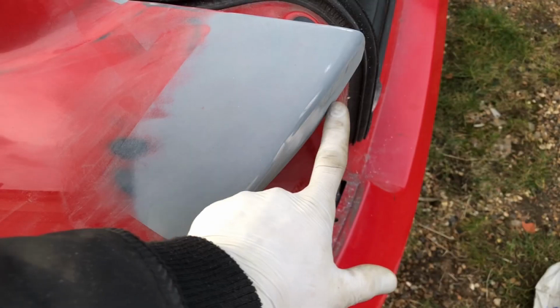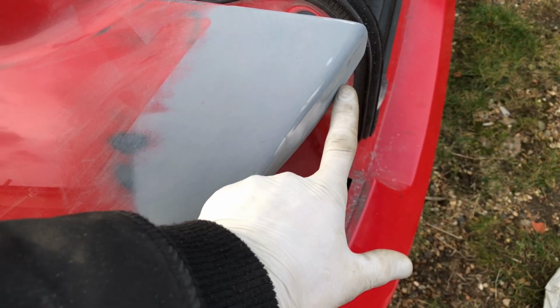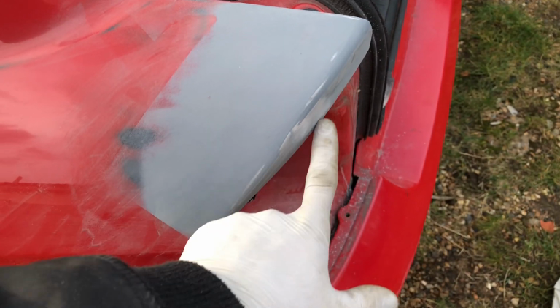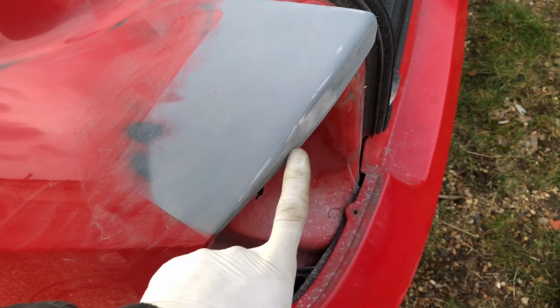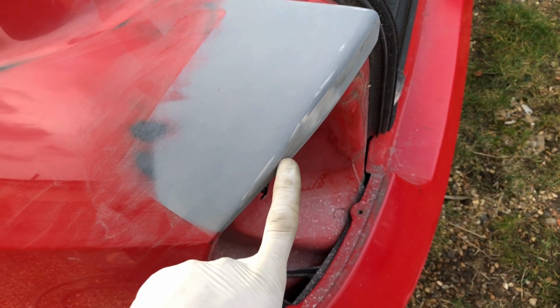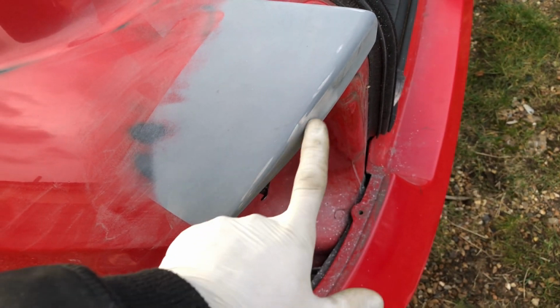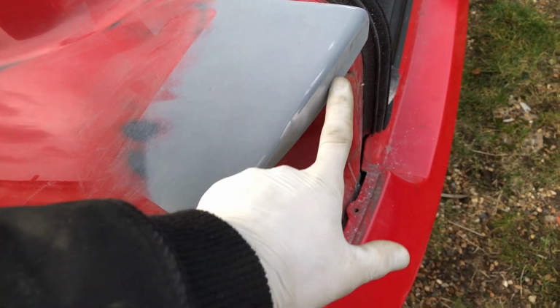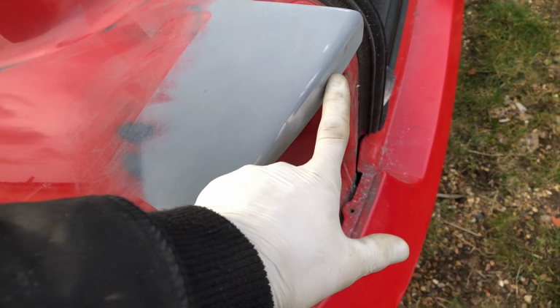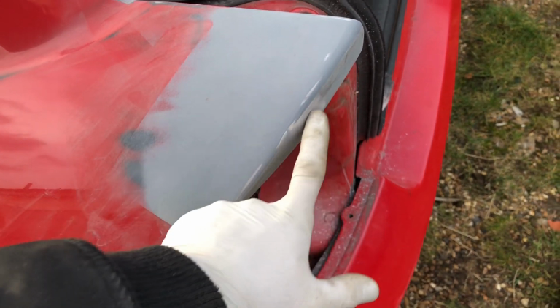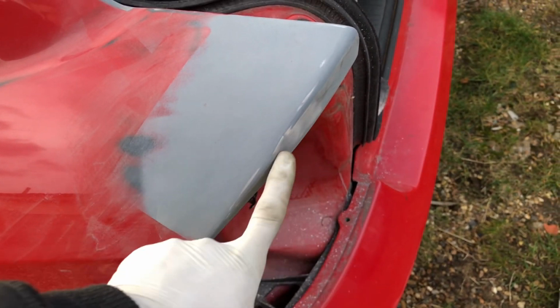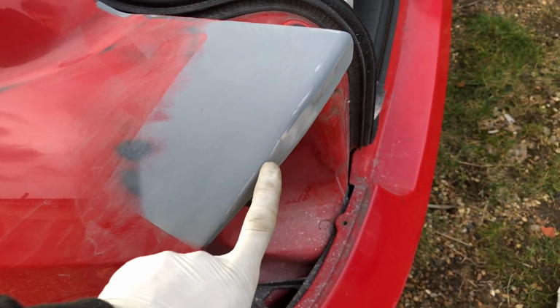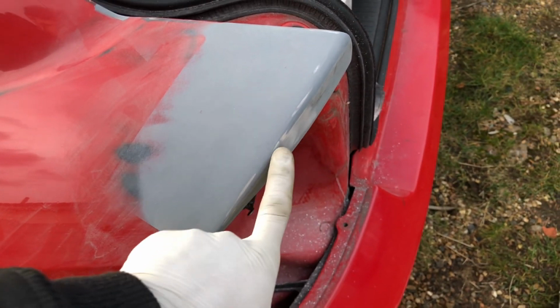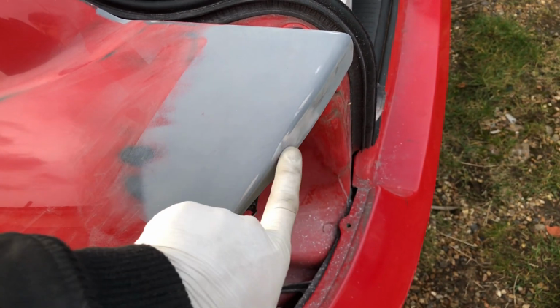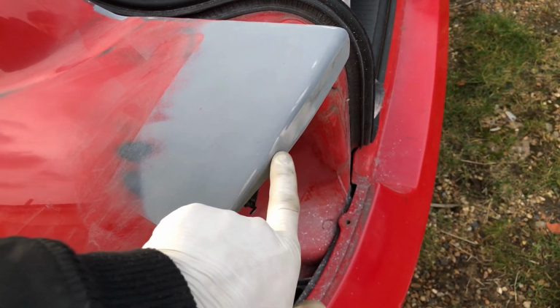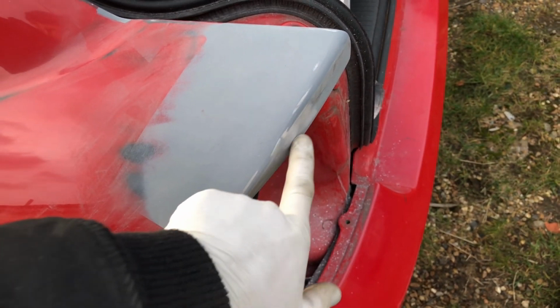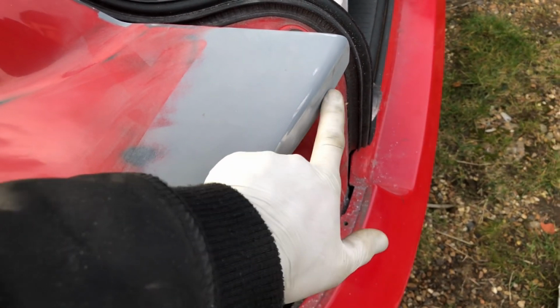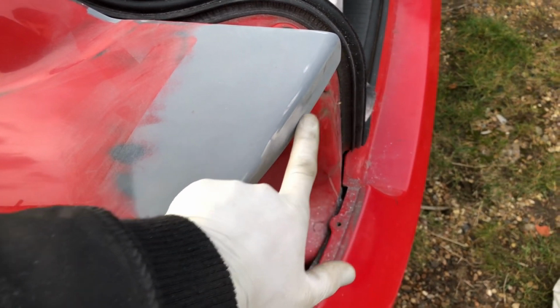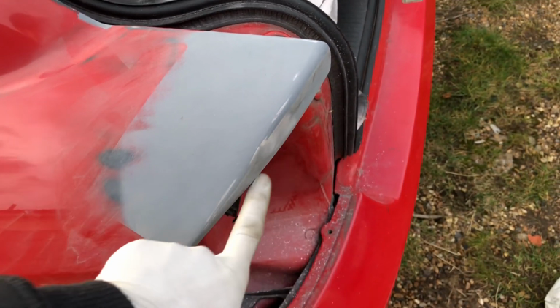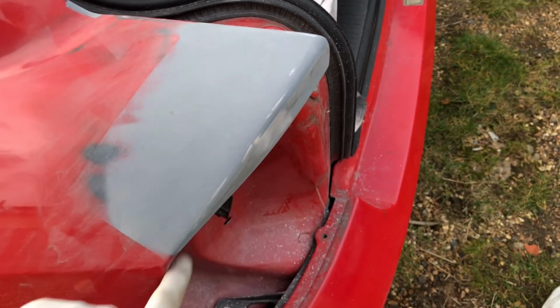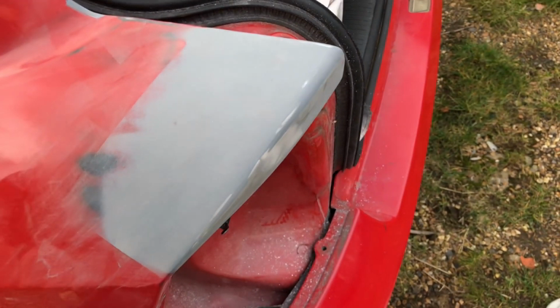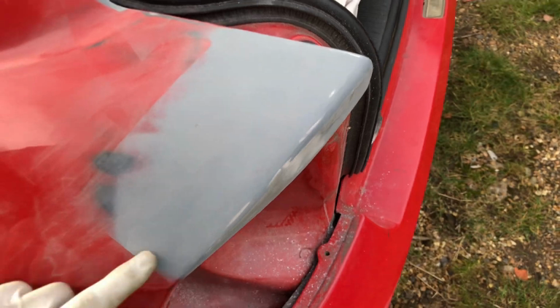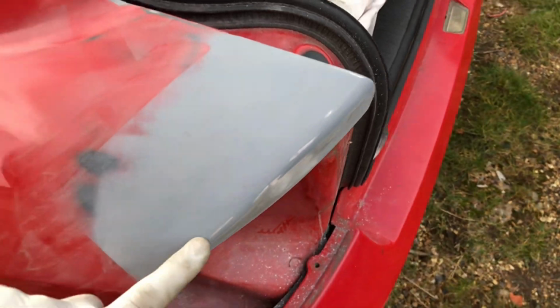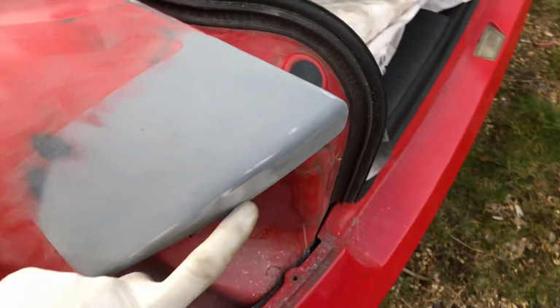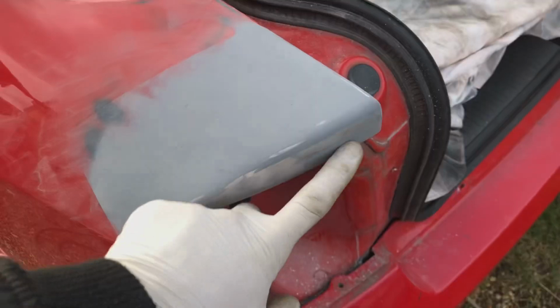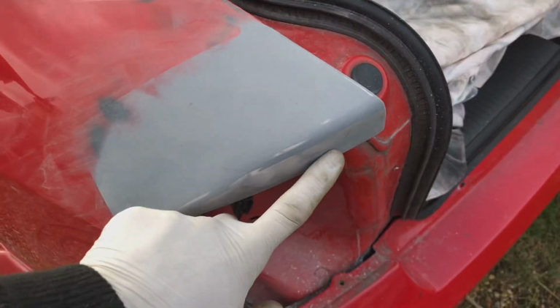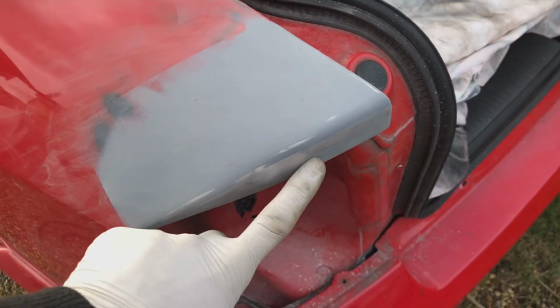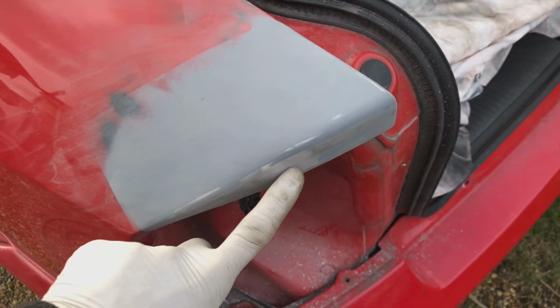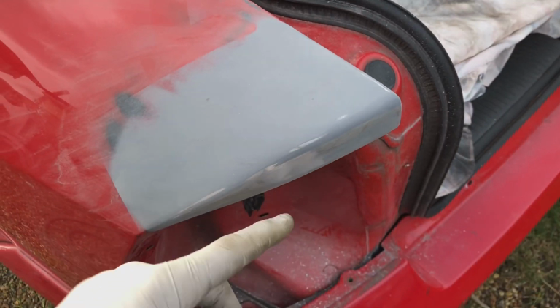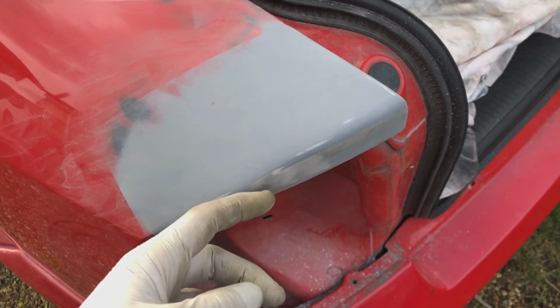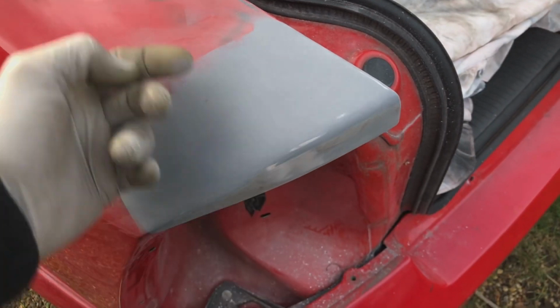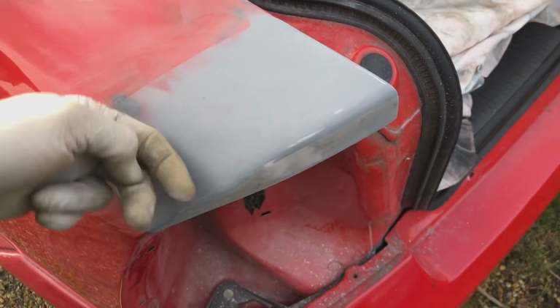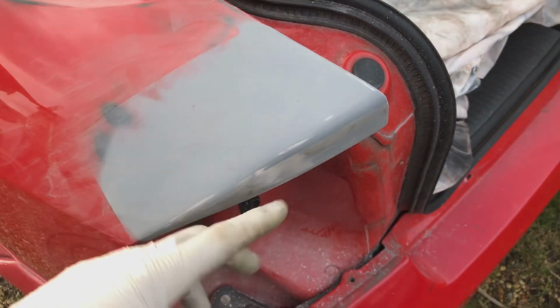There was a little ding here that always bugged me. I've just put a little bit of filler in there, just got to skim it over a little bit more. It was only a little ding — I've pushed it out from behind.